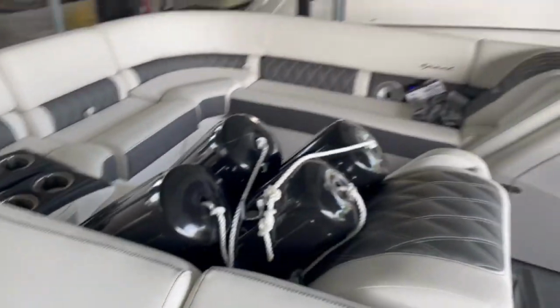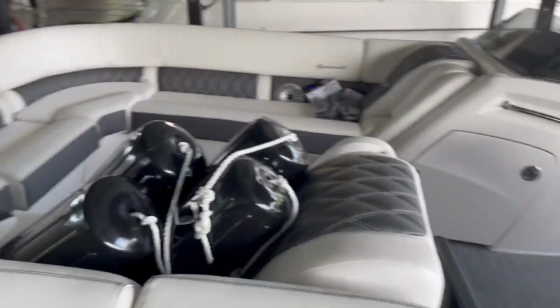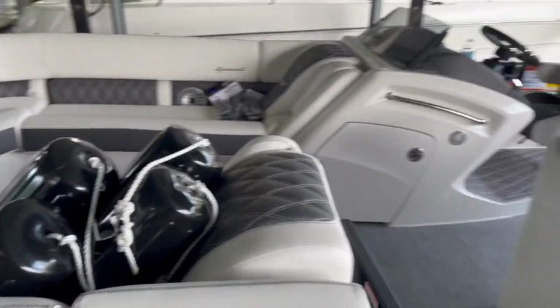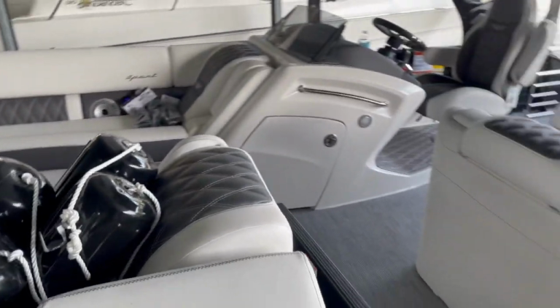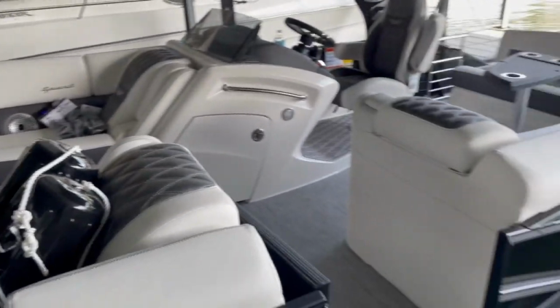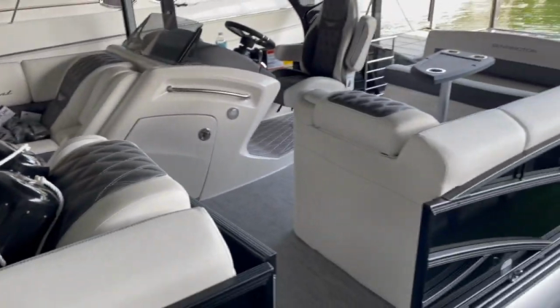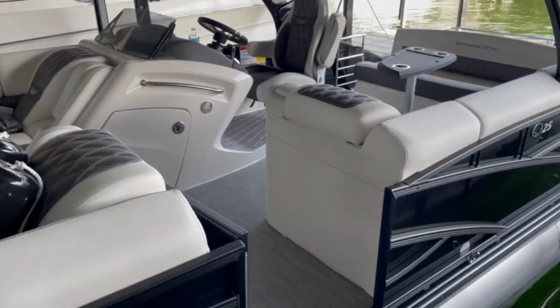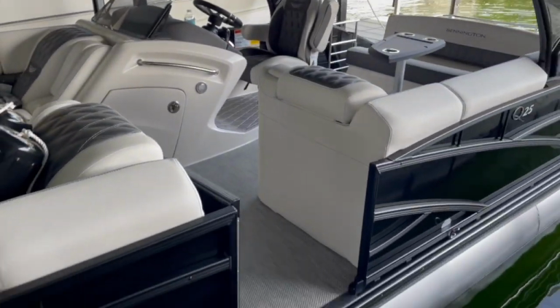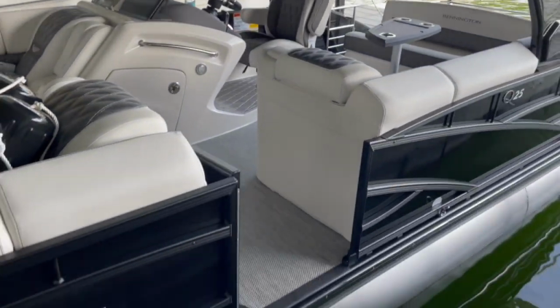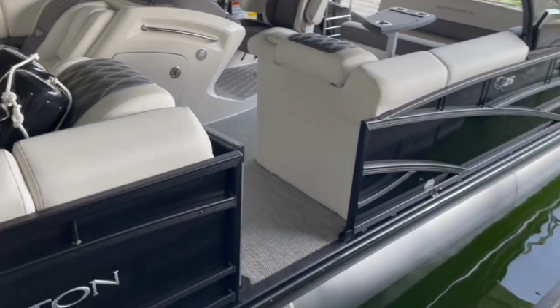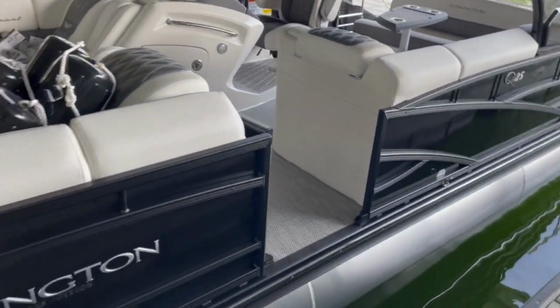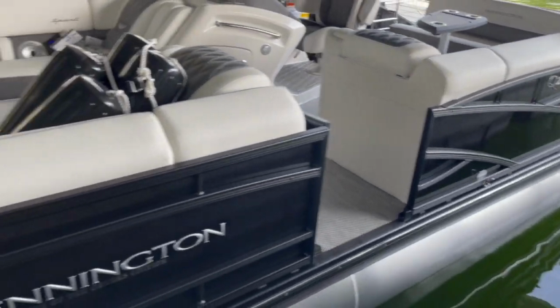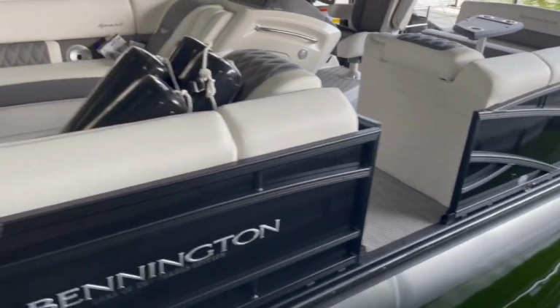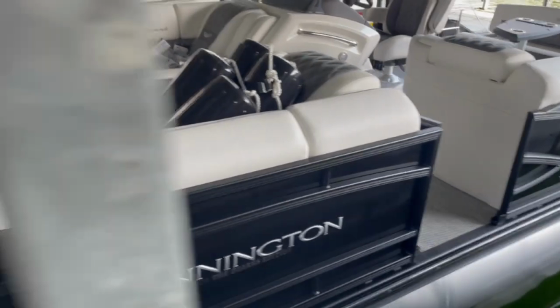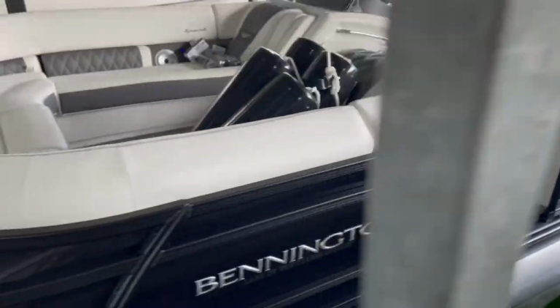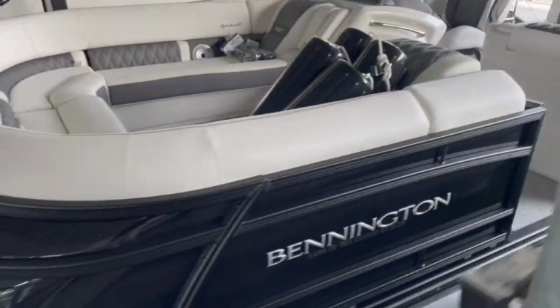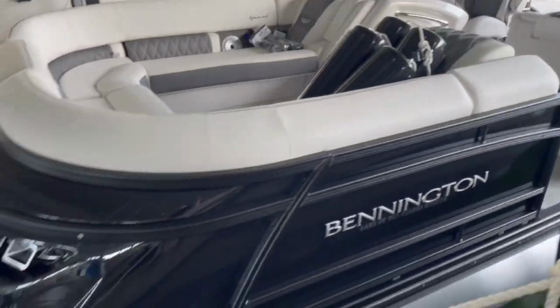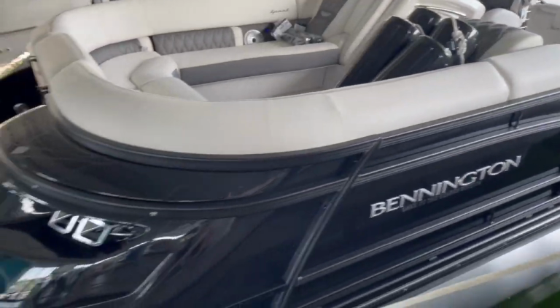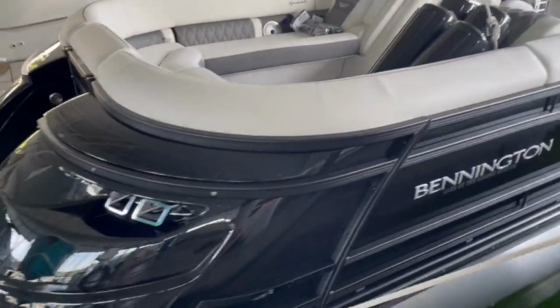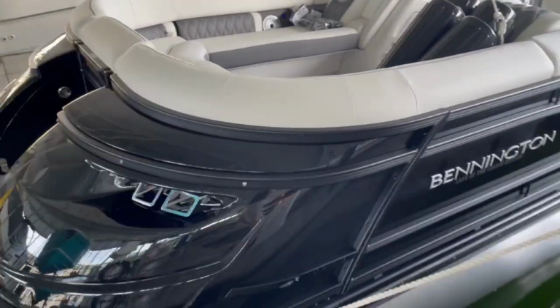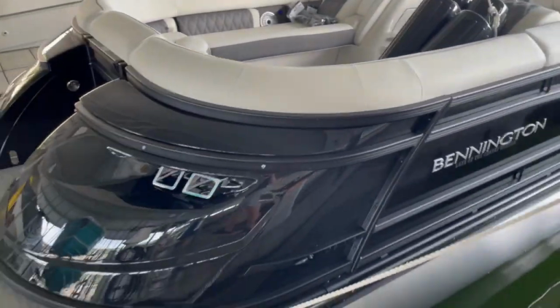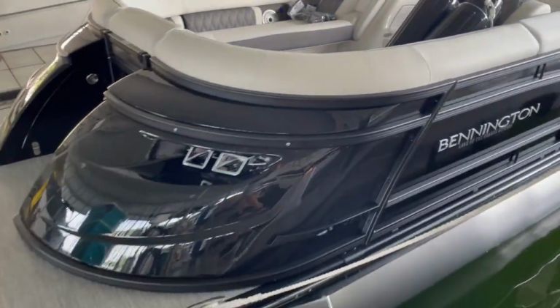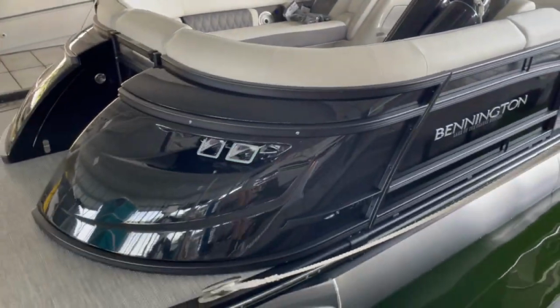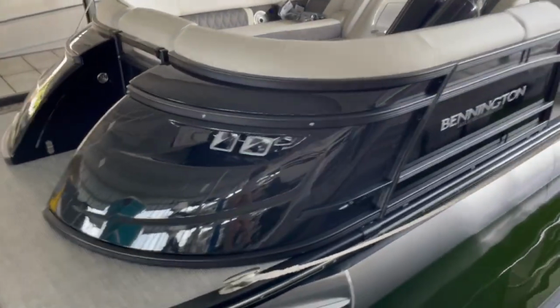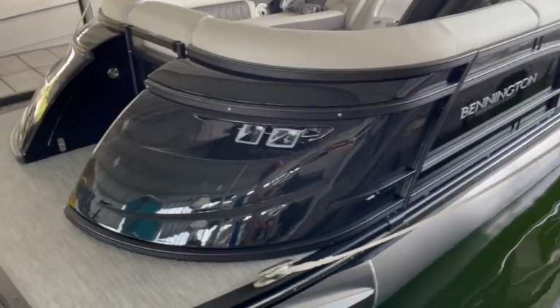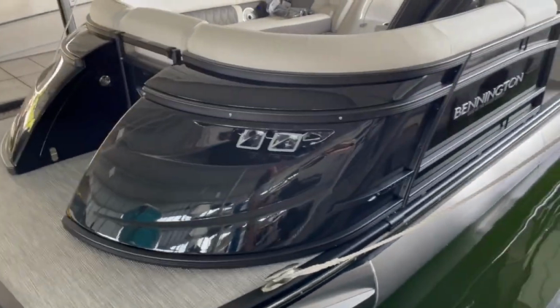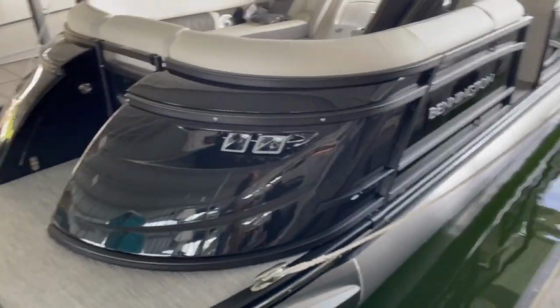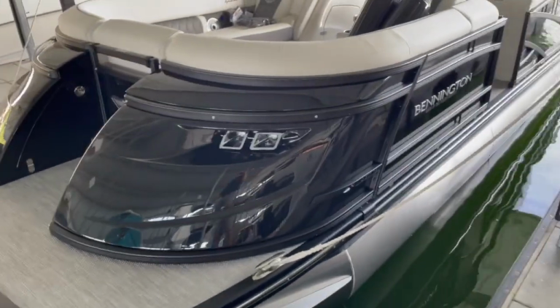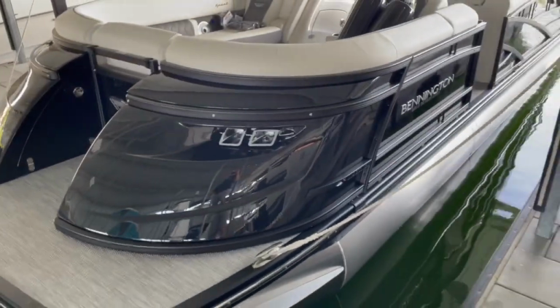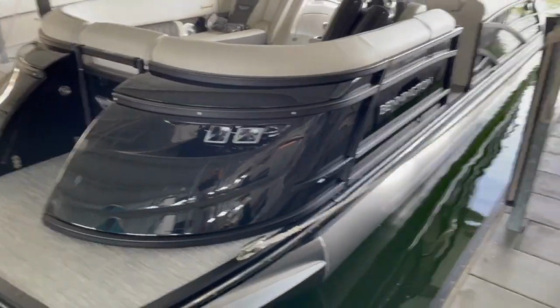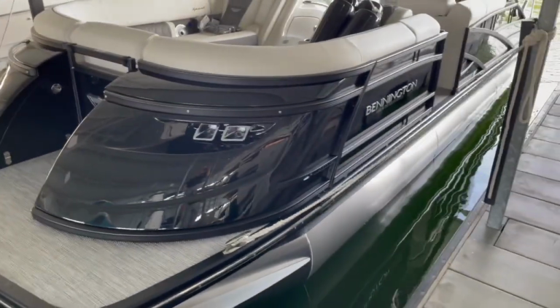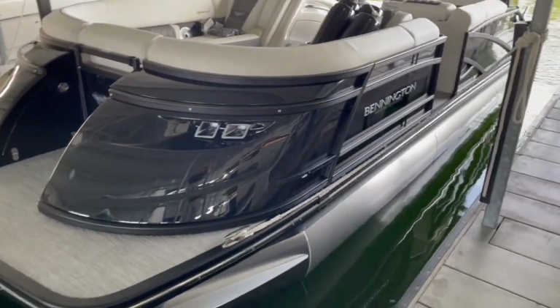You still have — as you'll see right here — the side exit door, so you have plenty of room to still get off the boat. Again, this is a black on black 25 Q SBA.